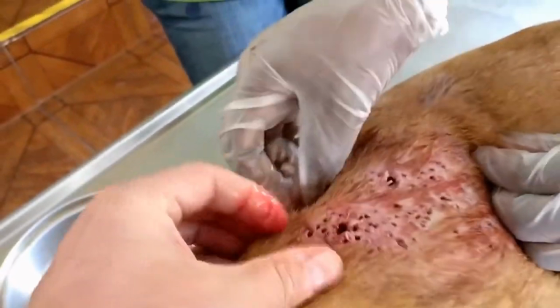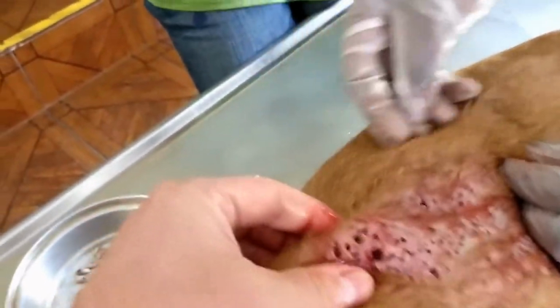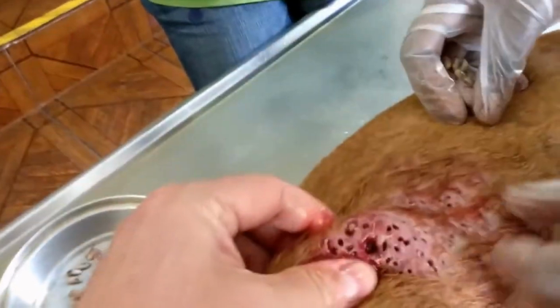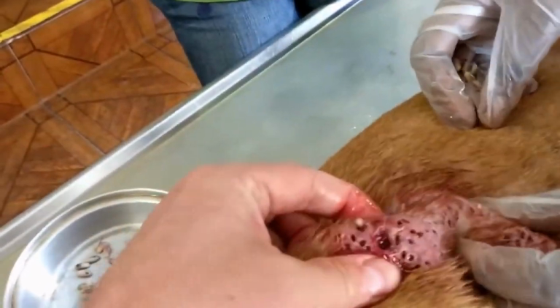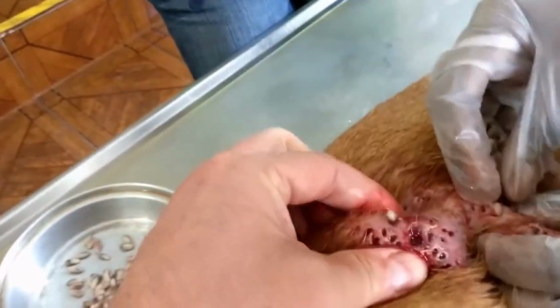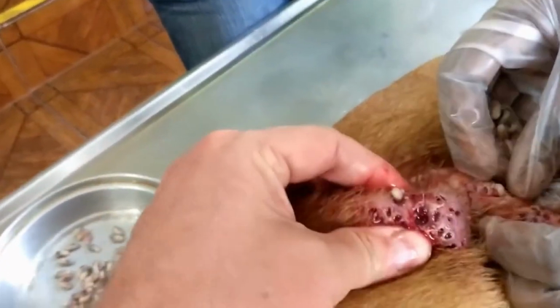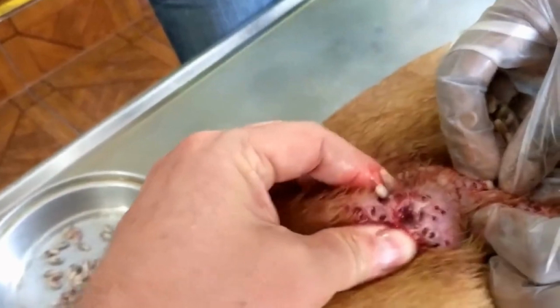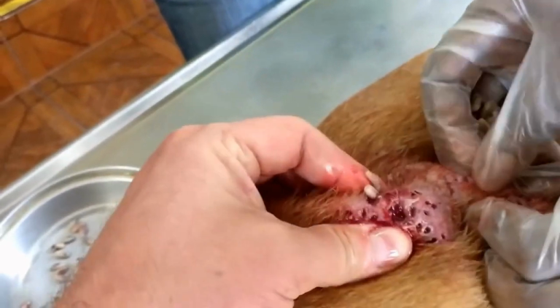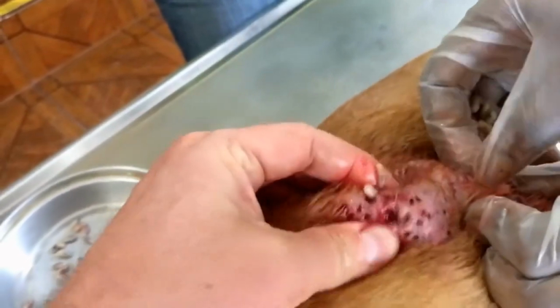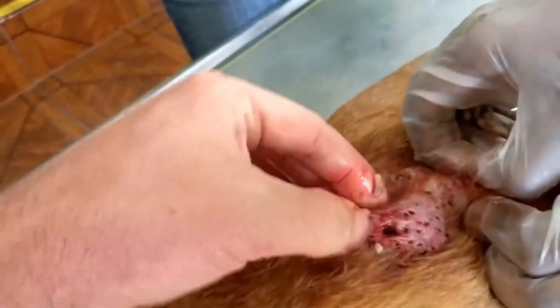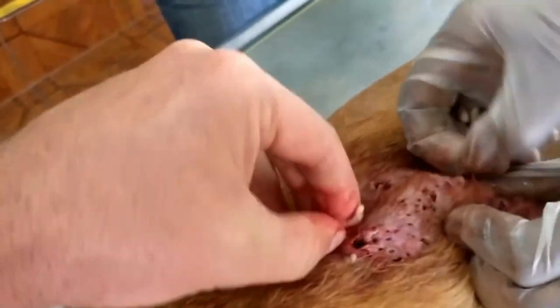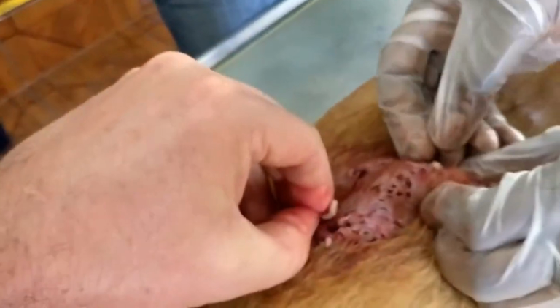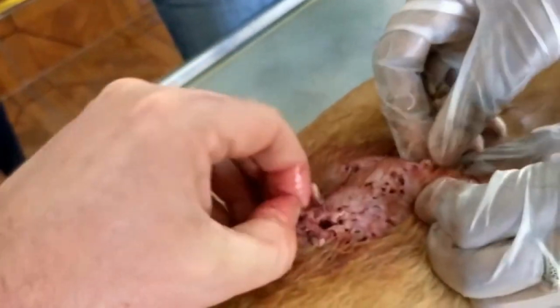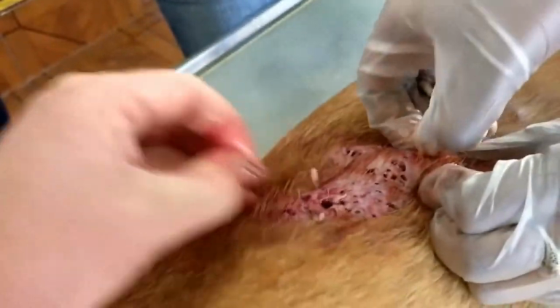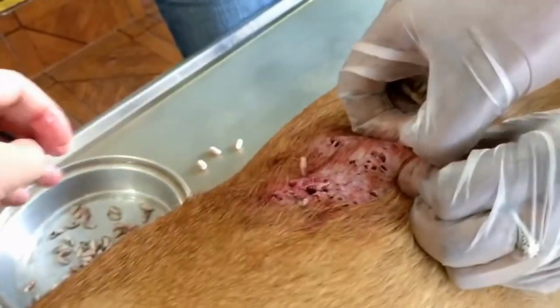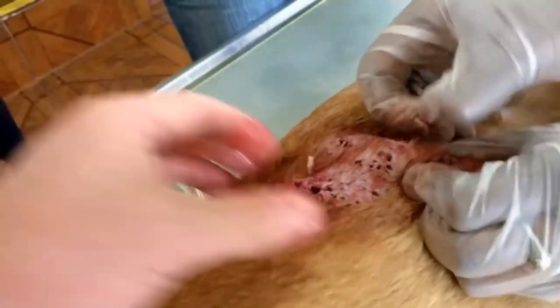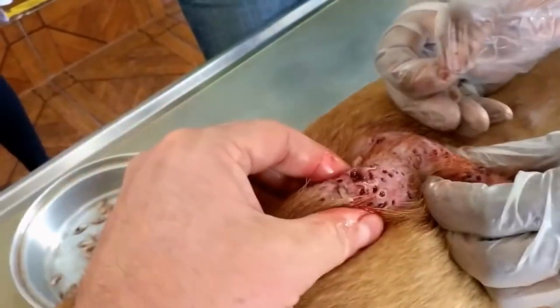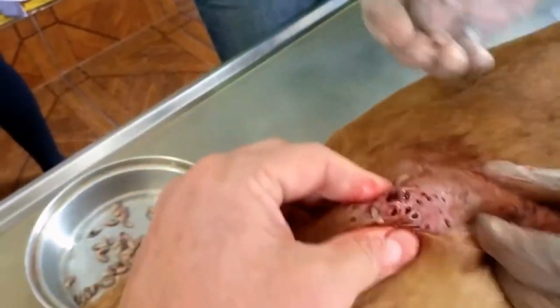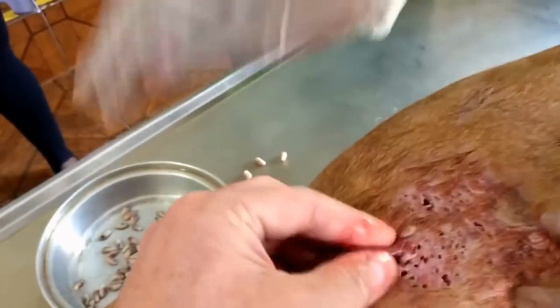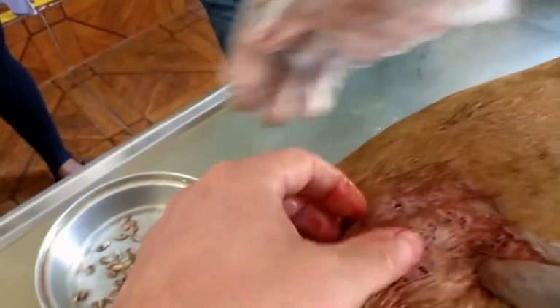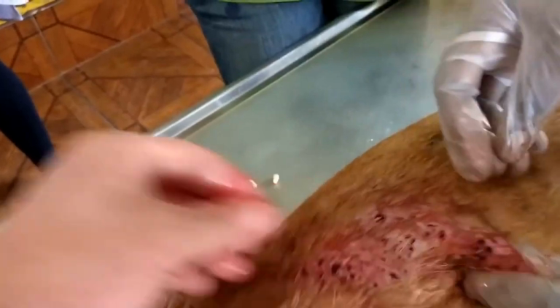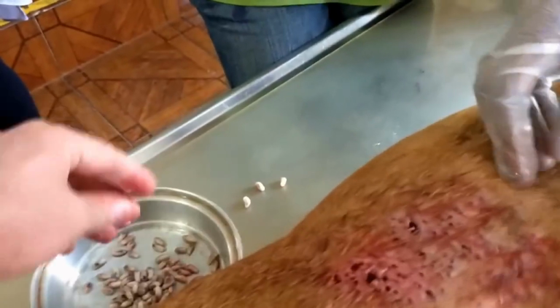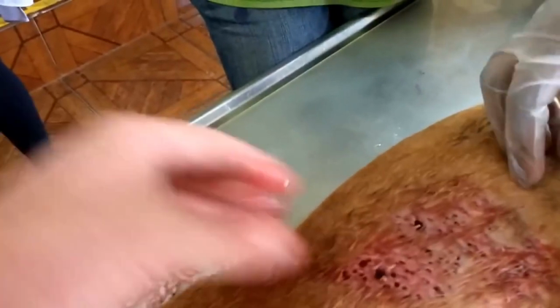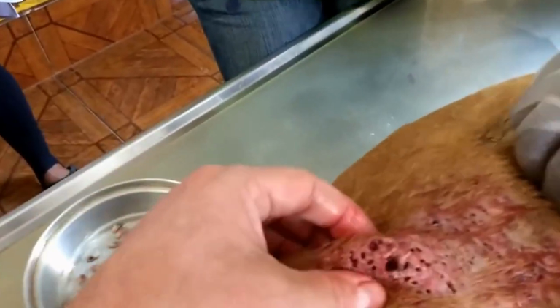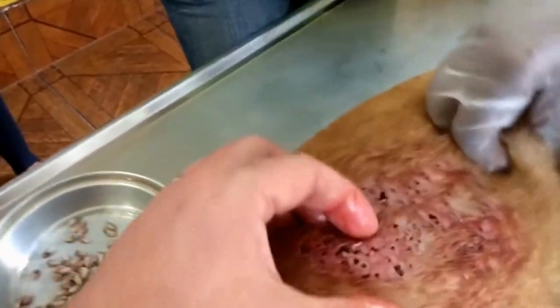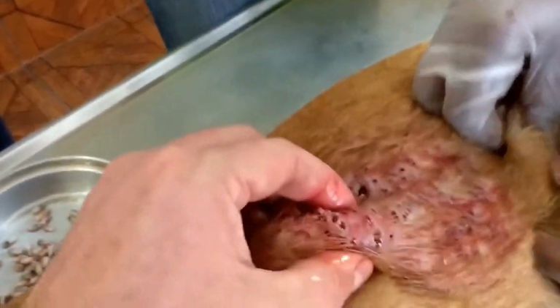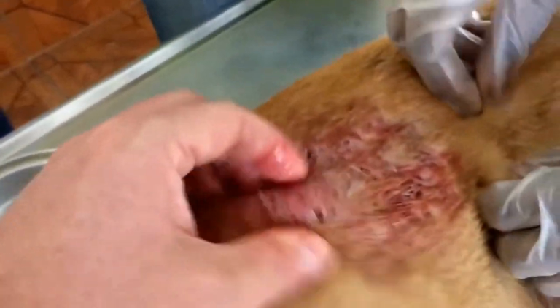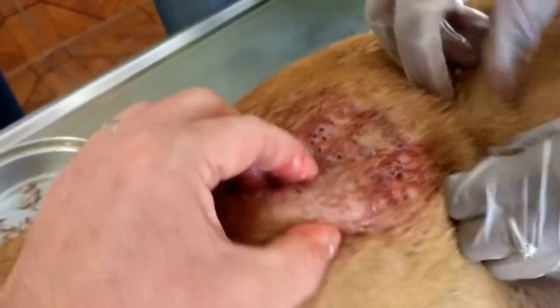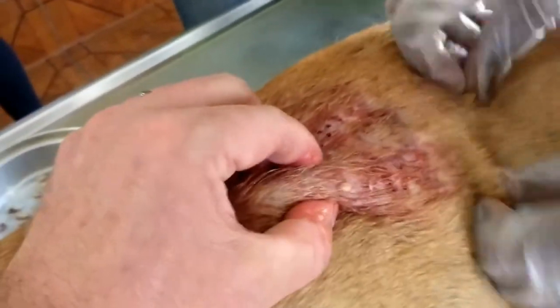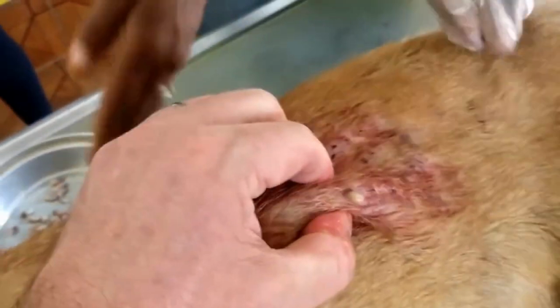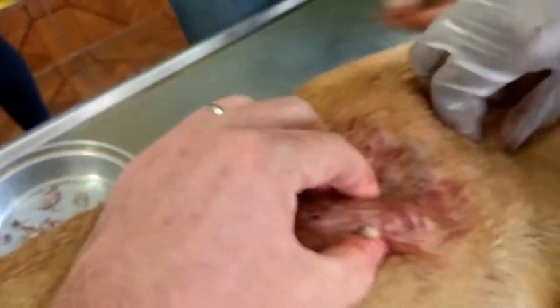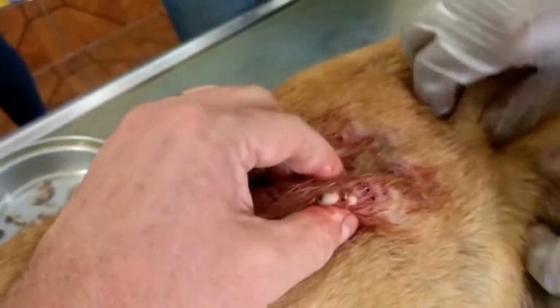Huge. This is a very, very bad patch. Usually it doesn't get that bad. Usually there are only a few lumps and bumps all over and then you see it, you have to squeeze it and then it comes out and the problem is solved.